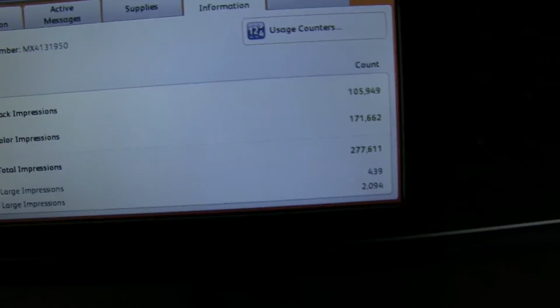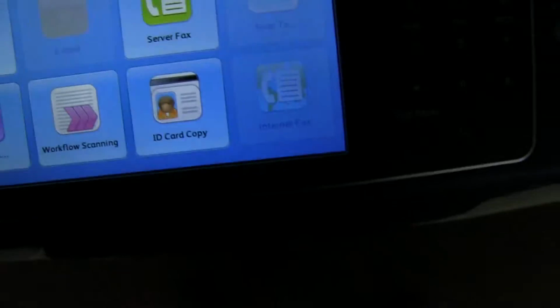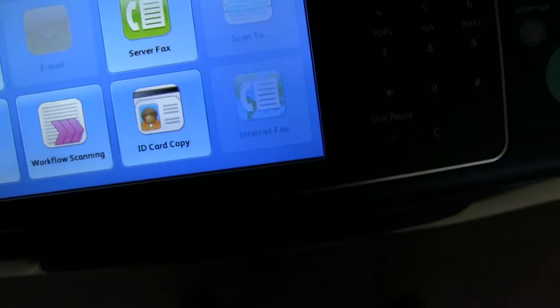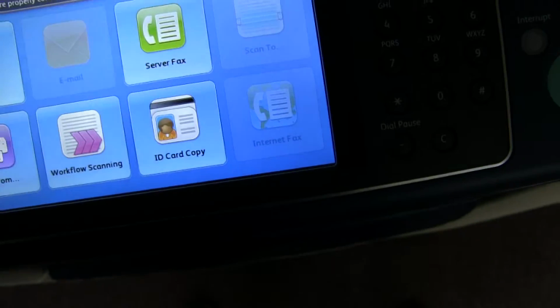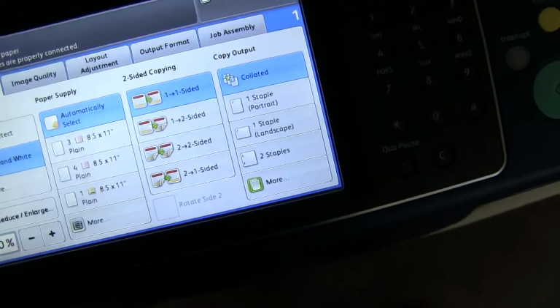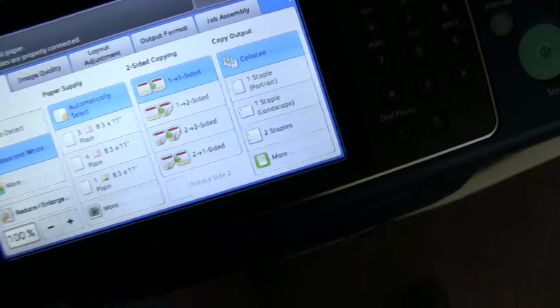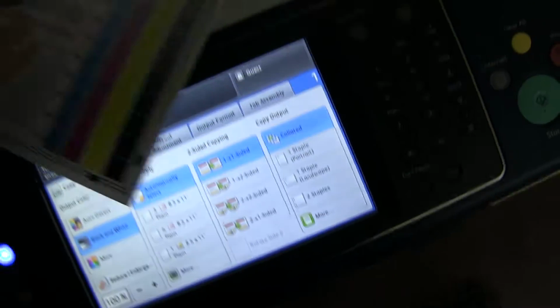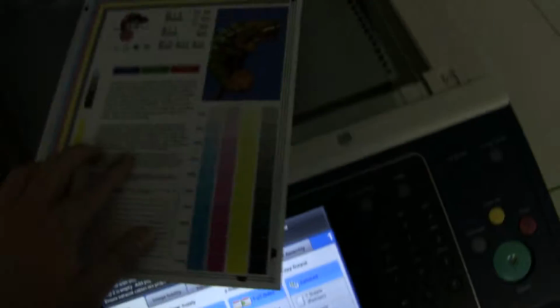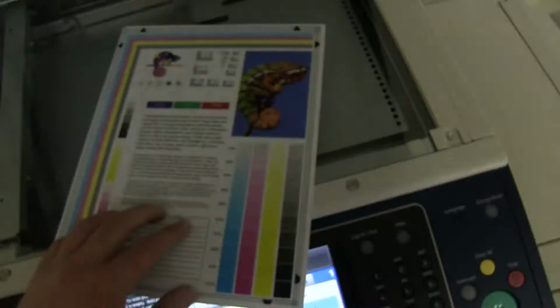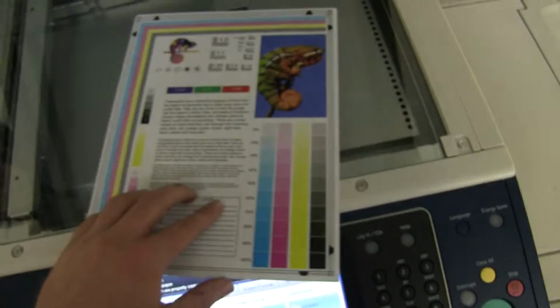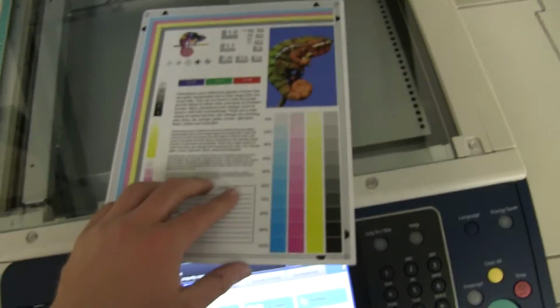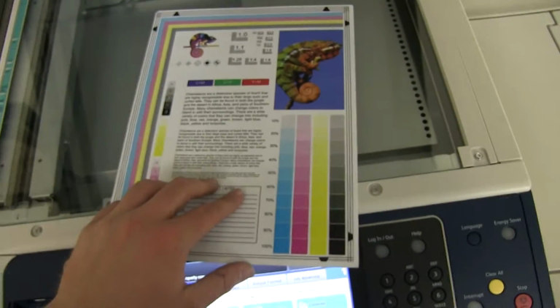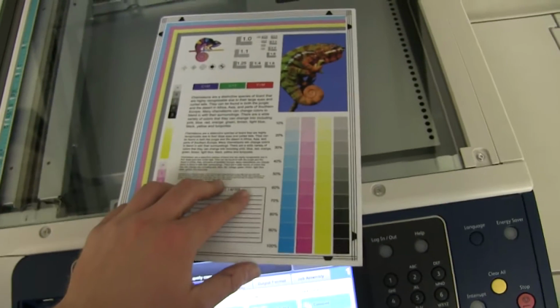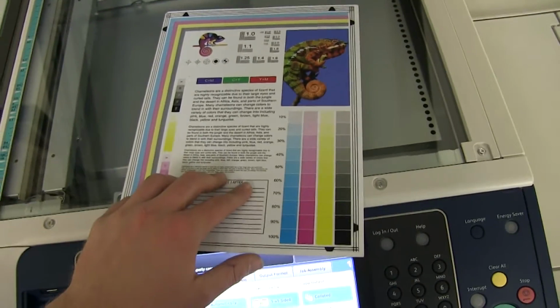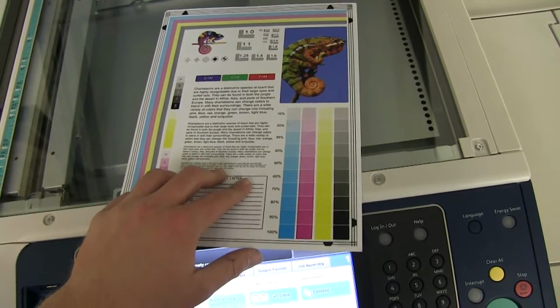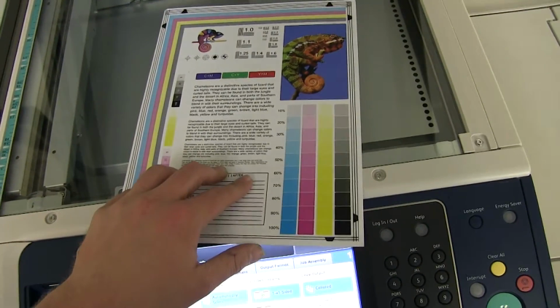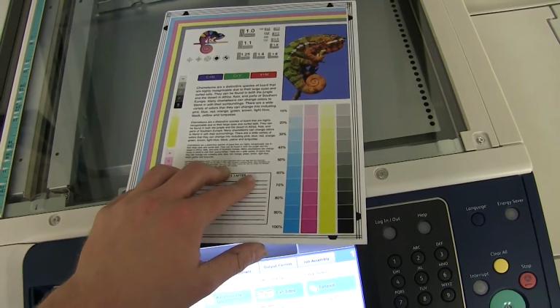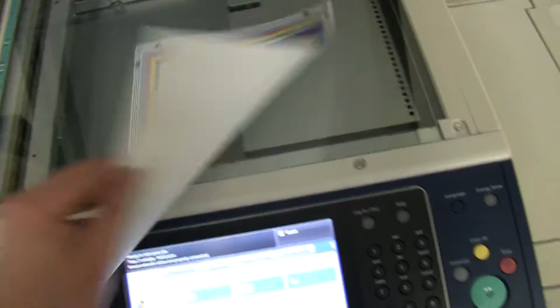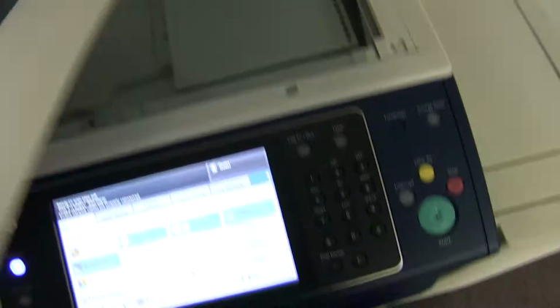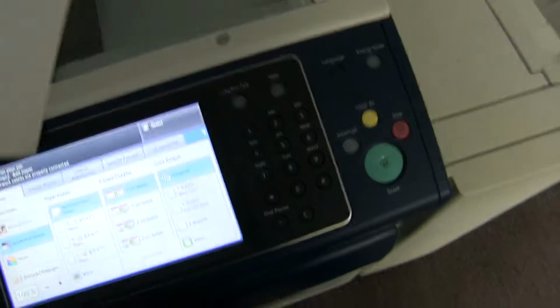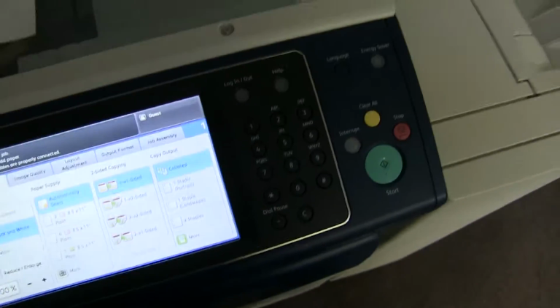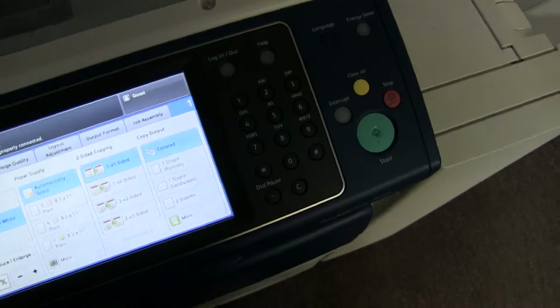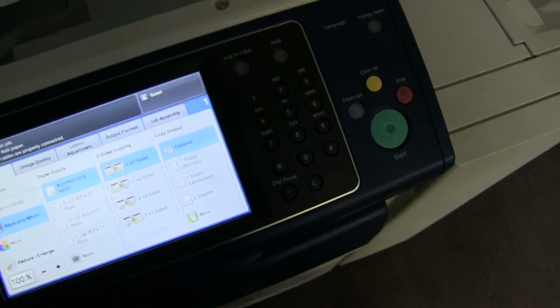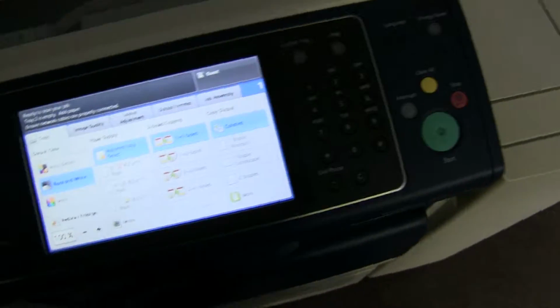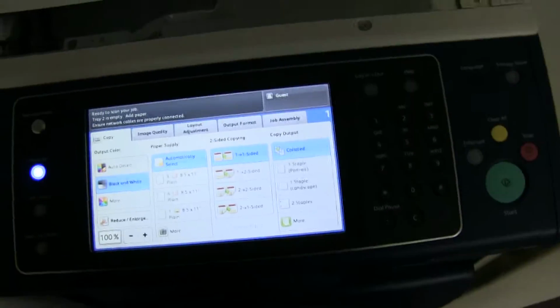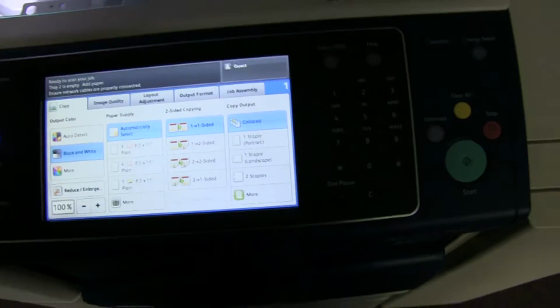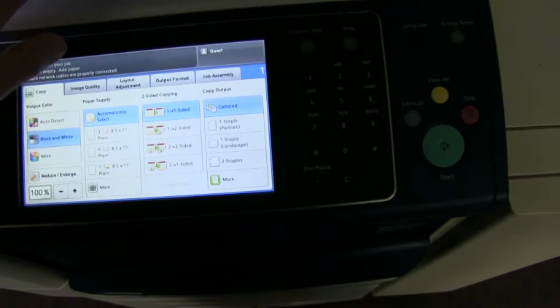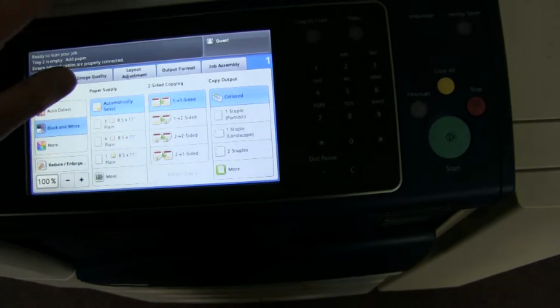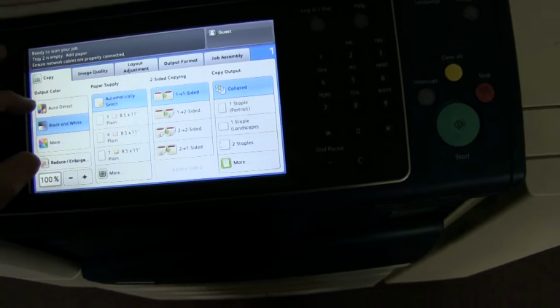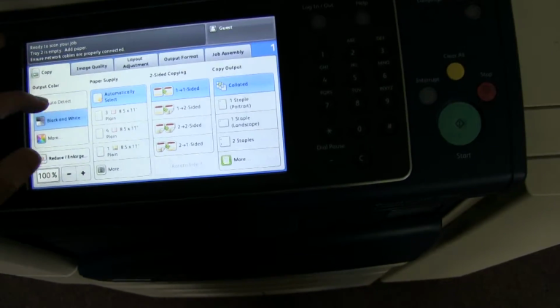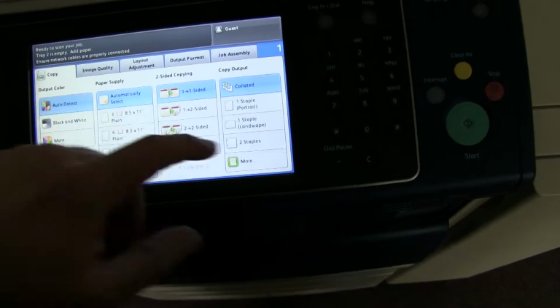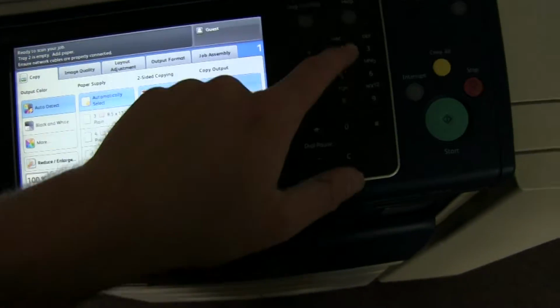Now we'll go ahead and run a few test copies to show the color quality on this machine. Here we have our color copy test chart and we will just go ahead and run two color copies.